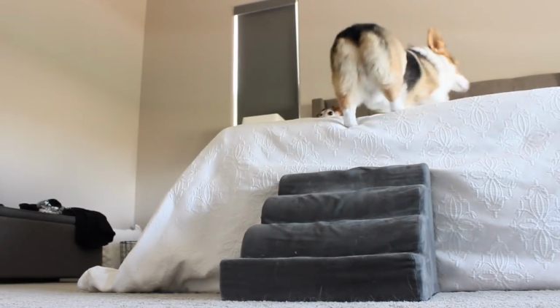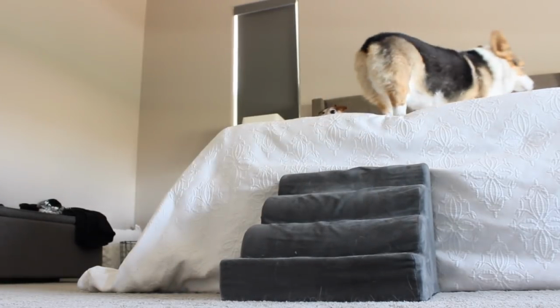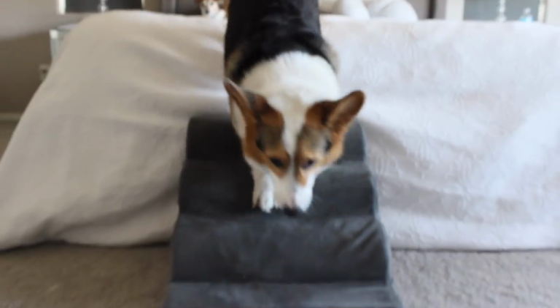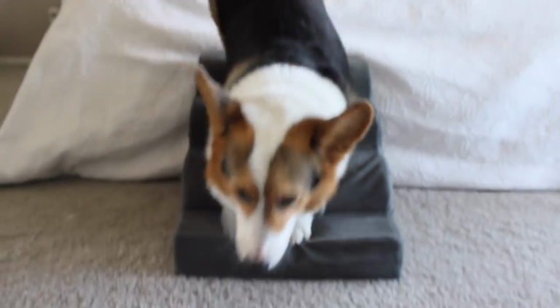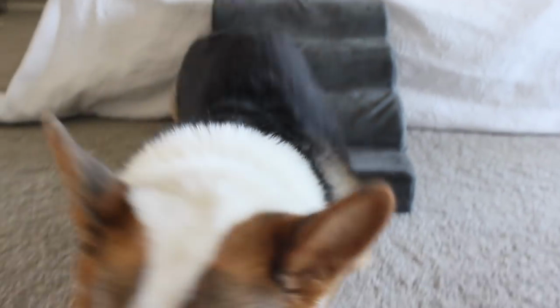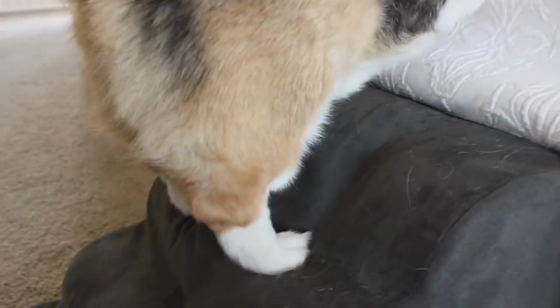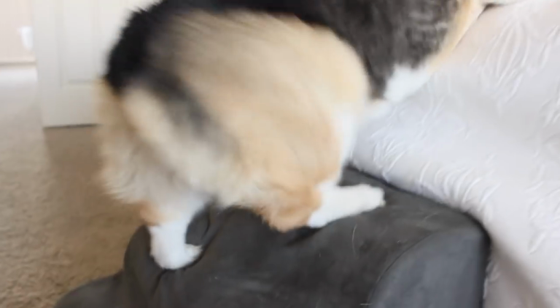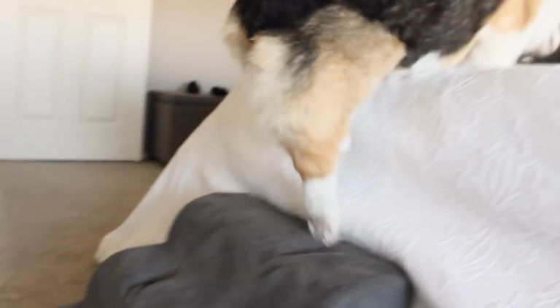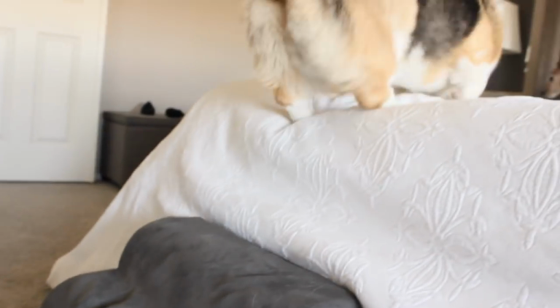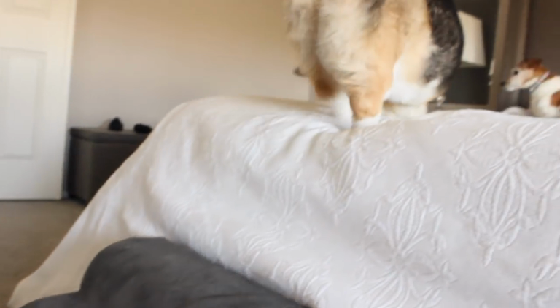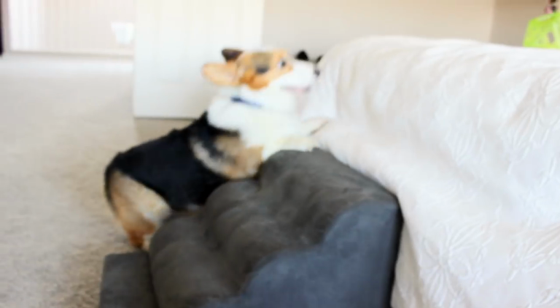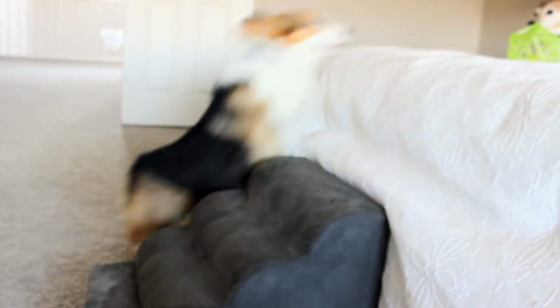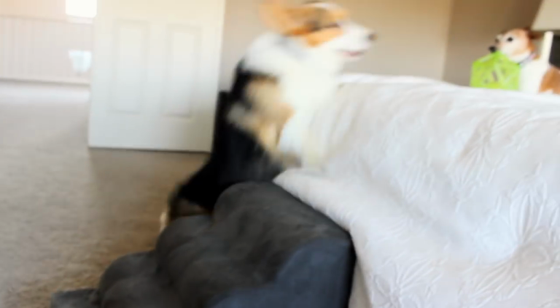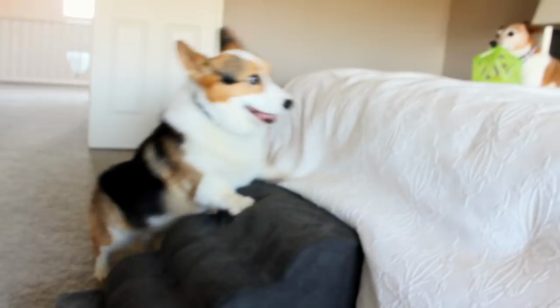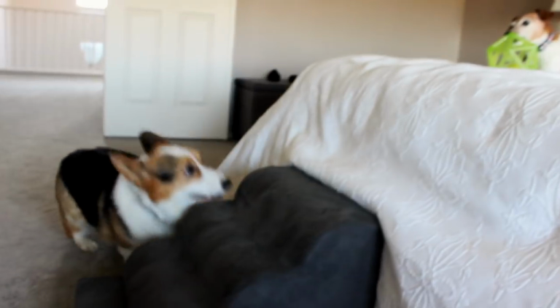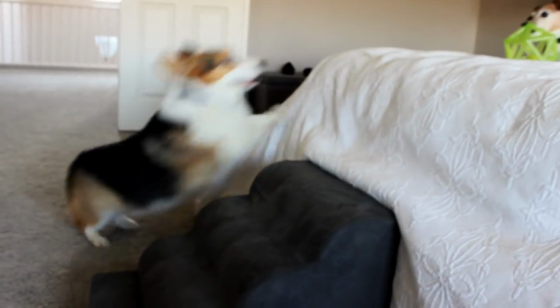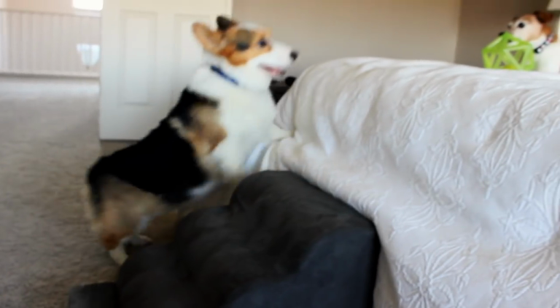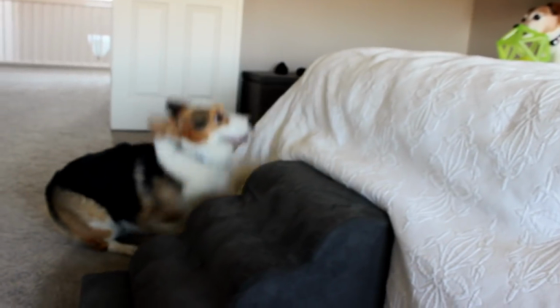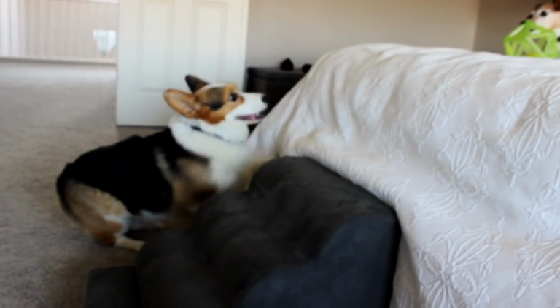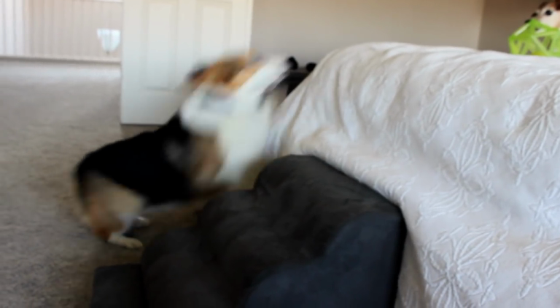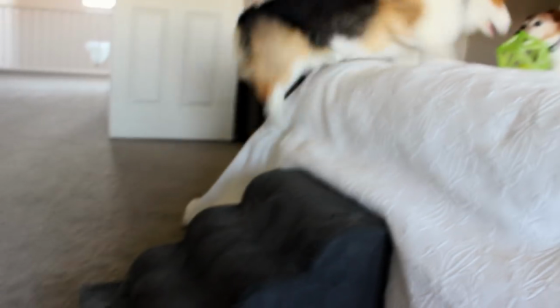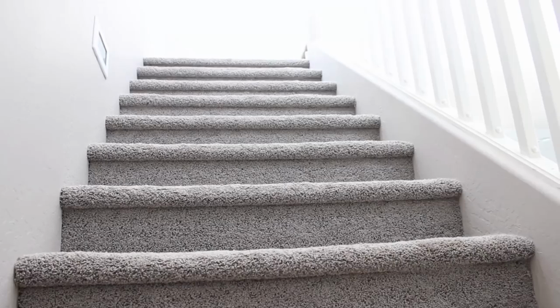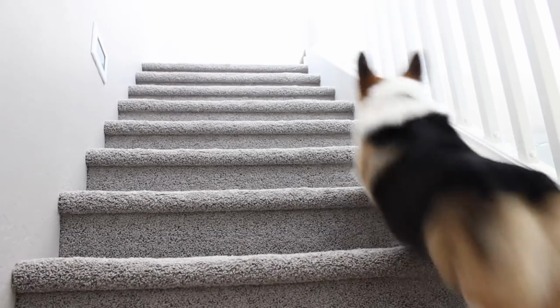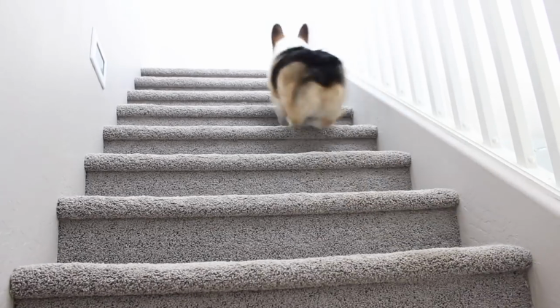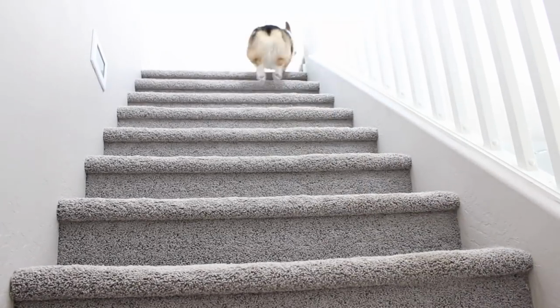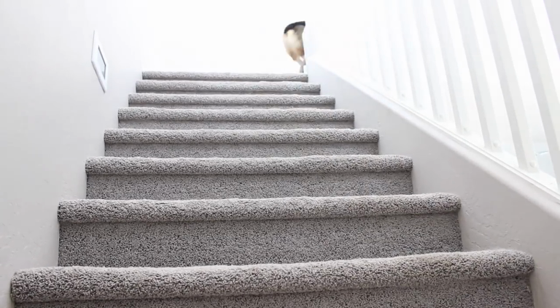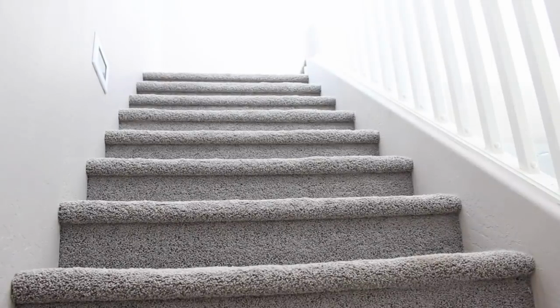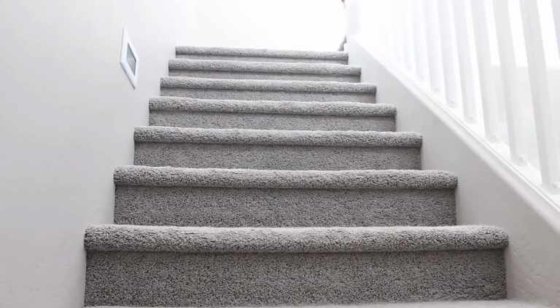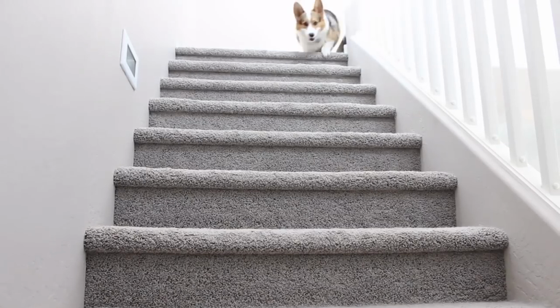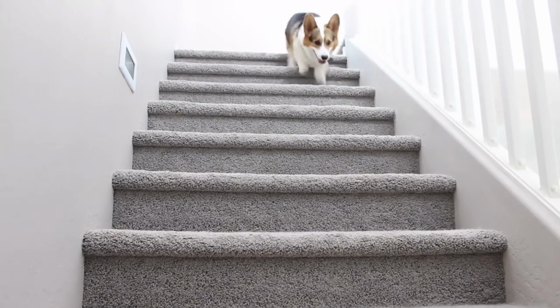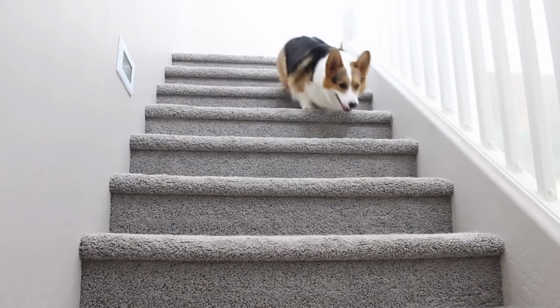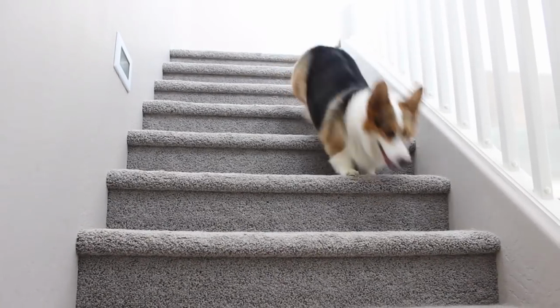Due to his short legs, we have some stairs that go up to our bed, which he uses to his advantage most of the time. He has absolutely no problem going up or down our staircase, though.